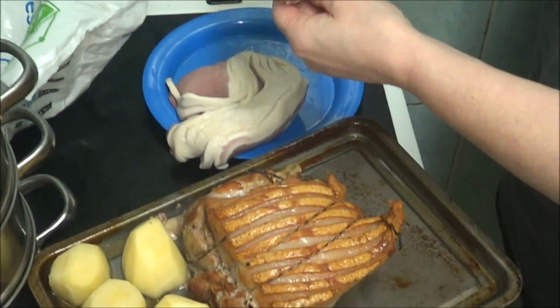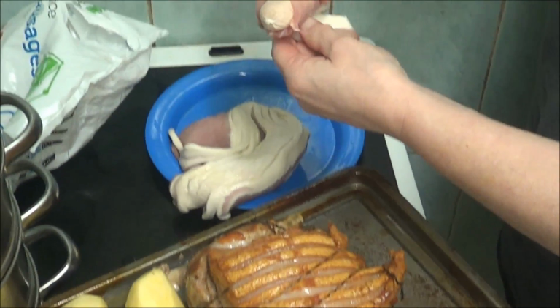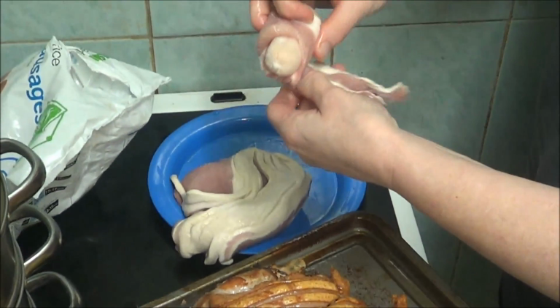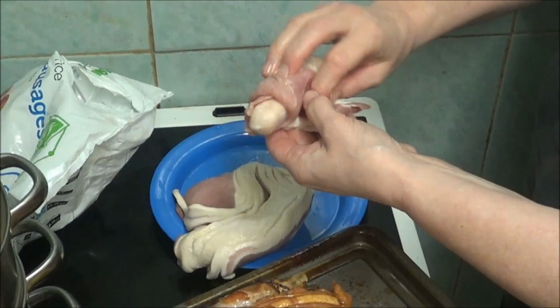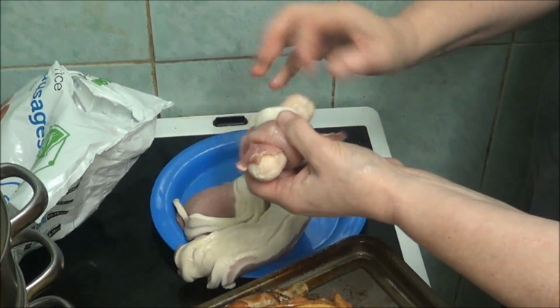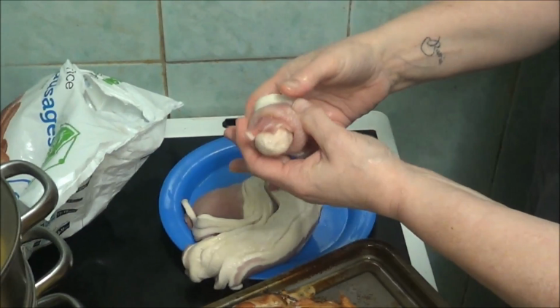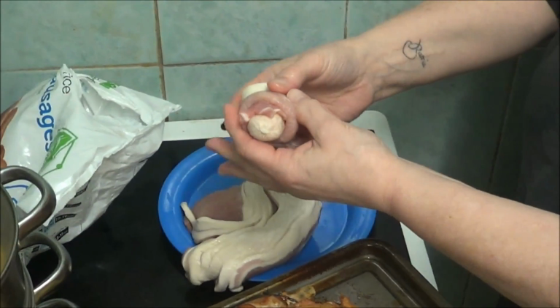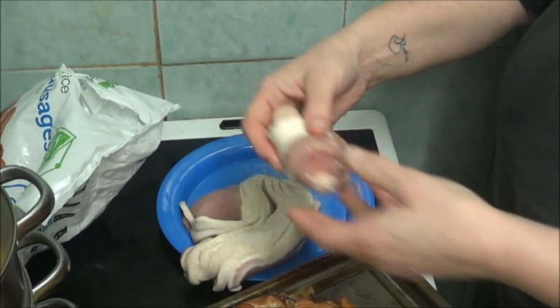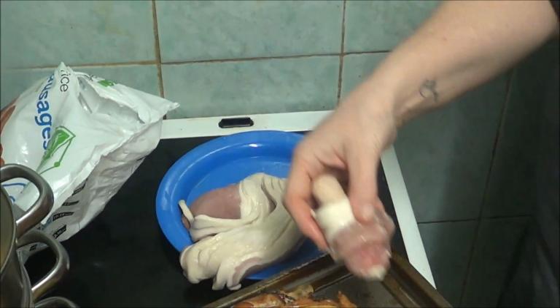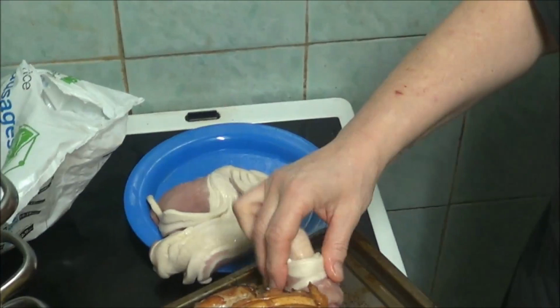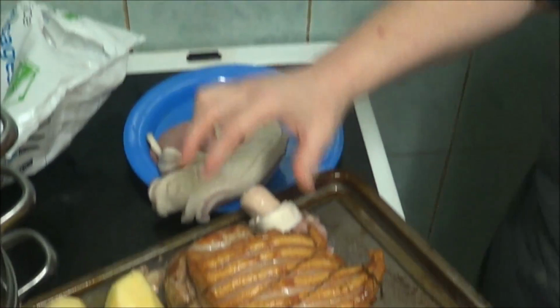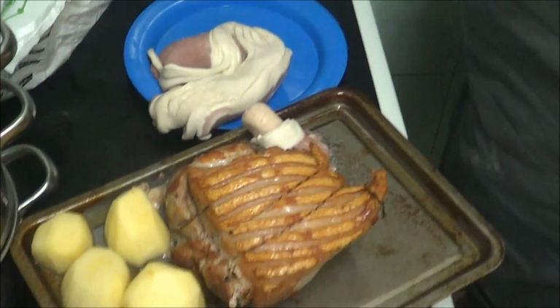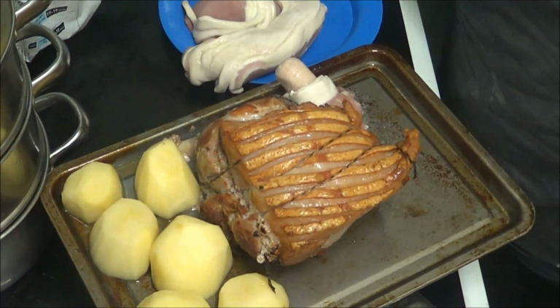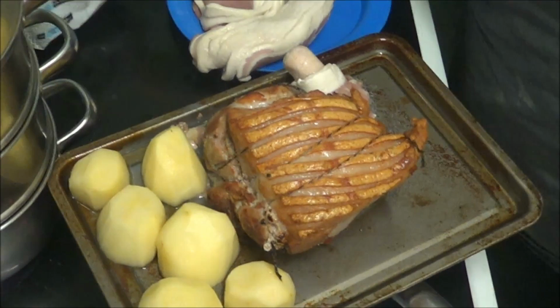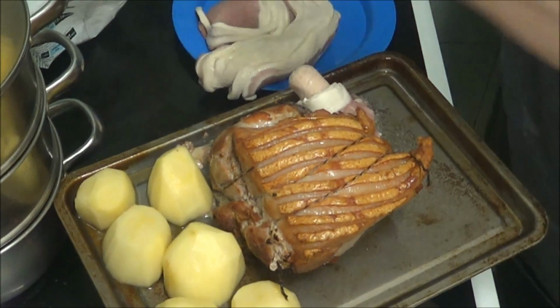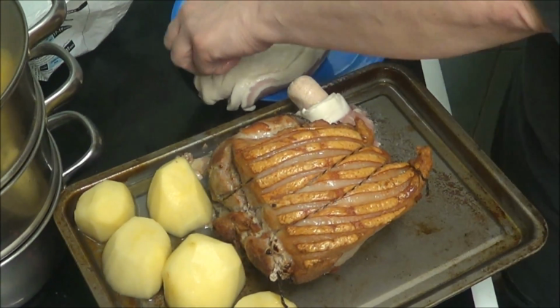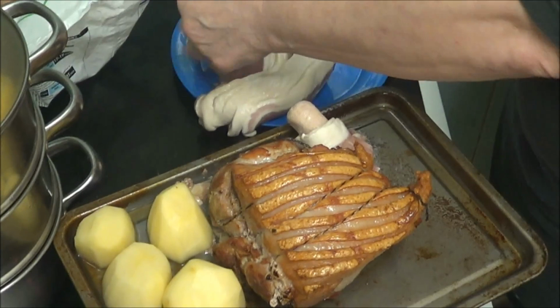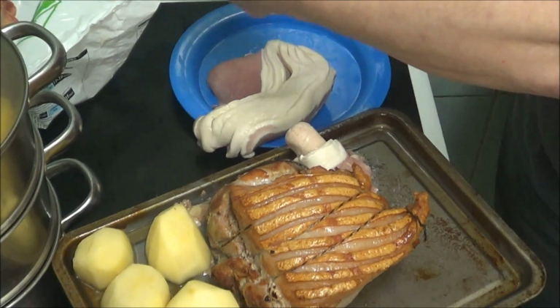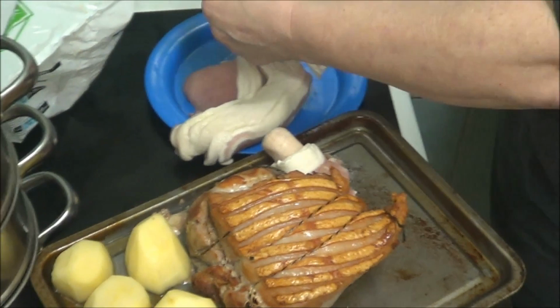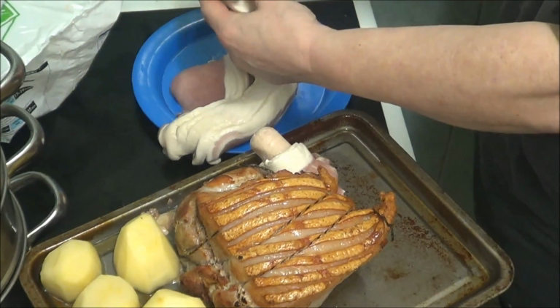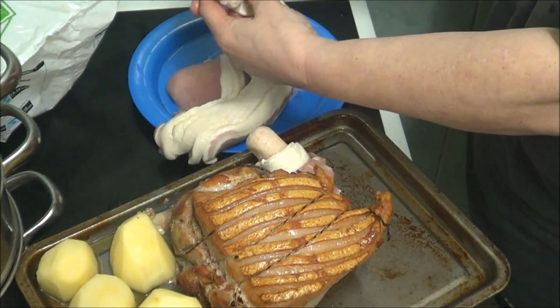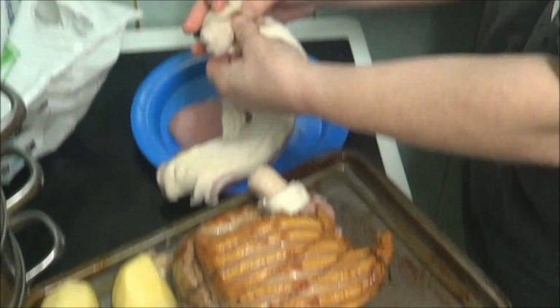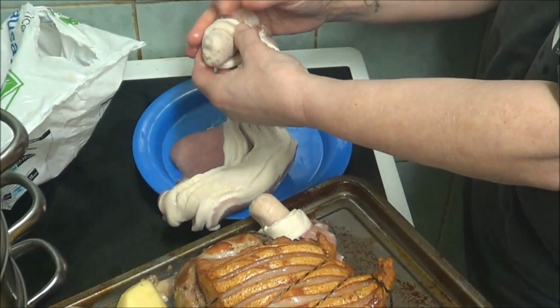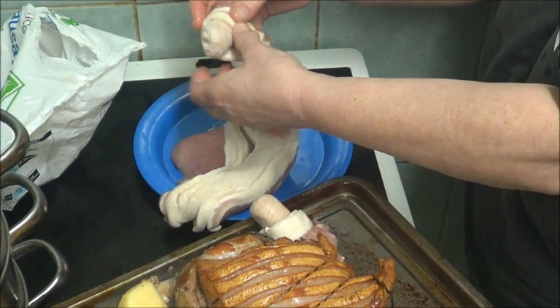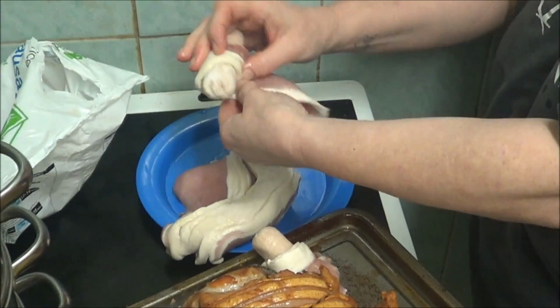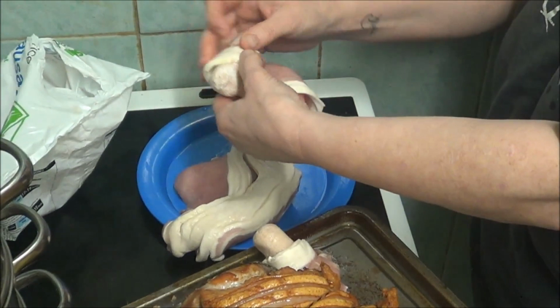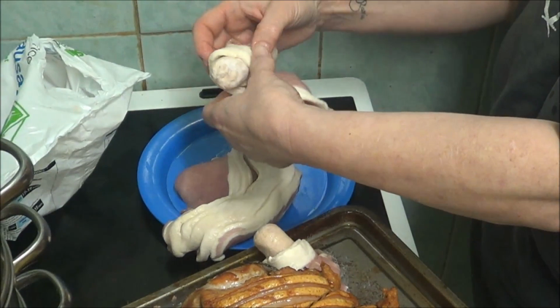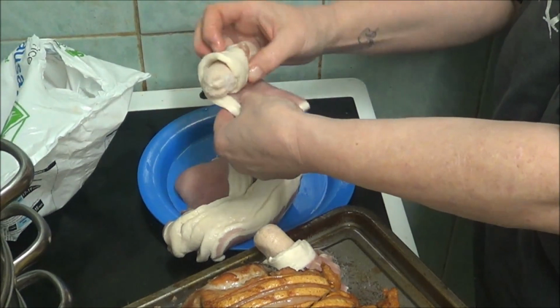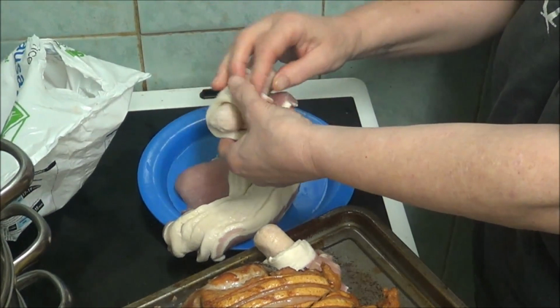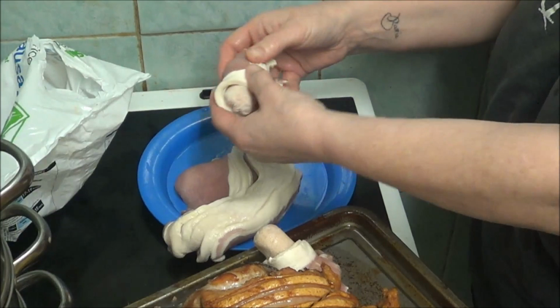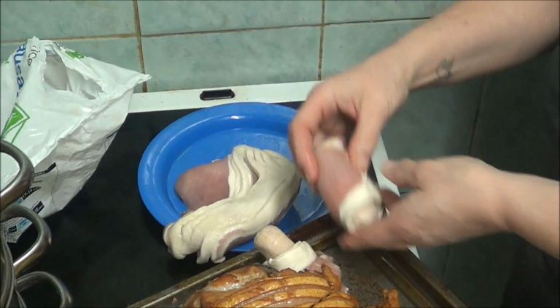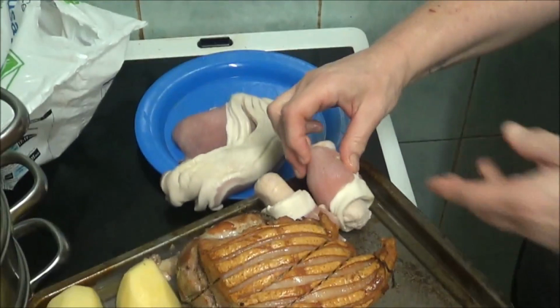And you roll it up in the bacon and put it on a tray. More bacon, sausage, roll it up on the tray.